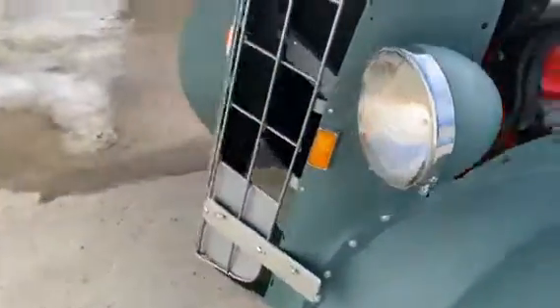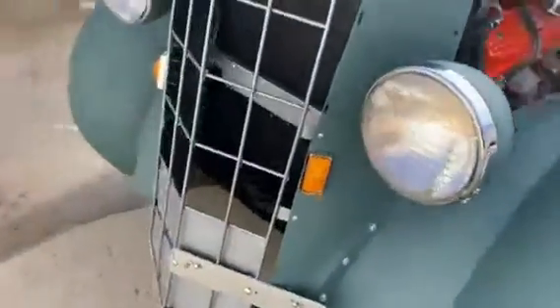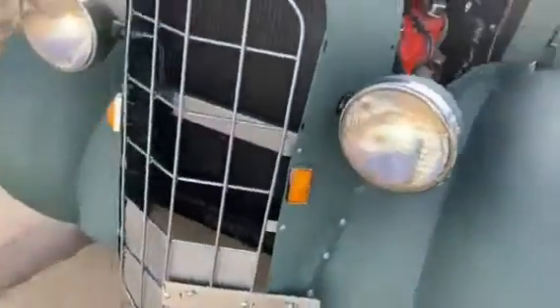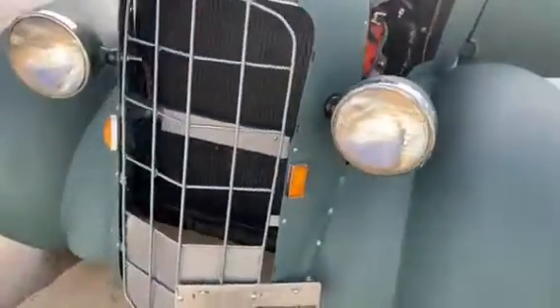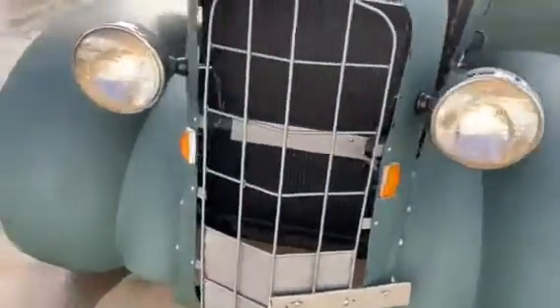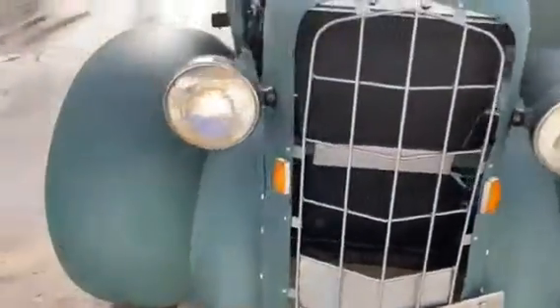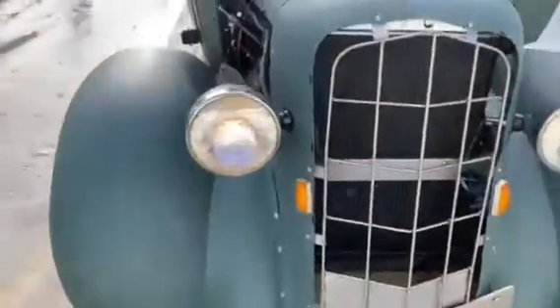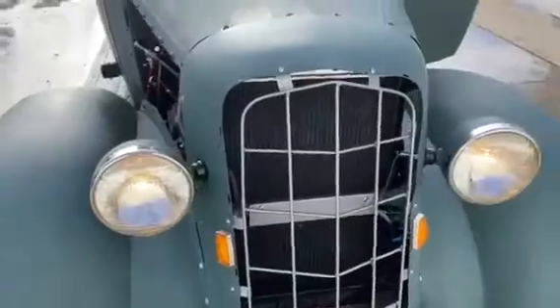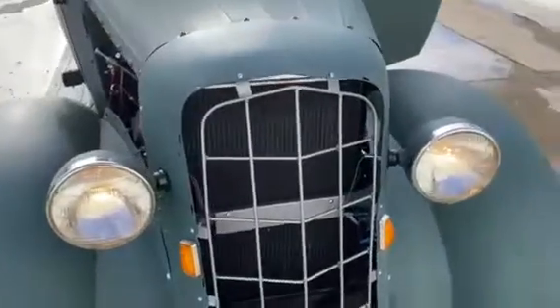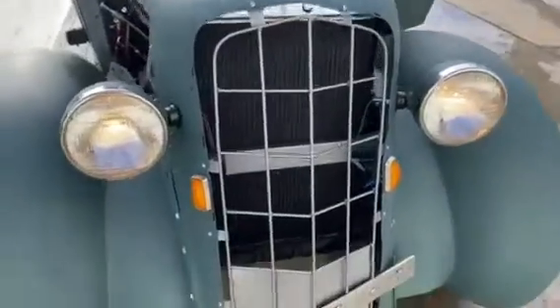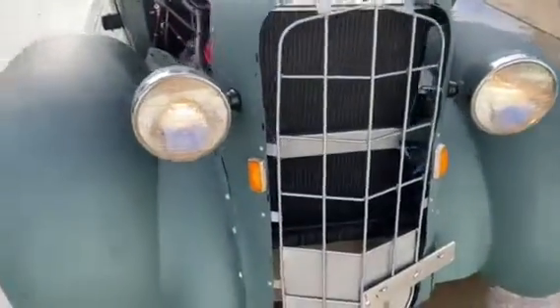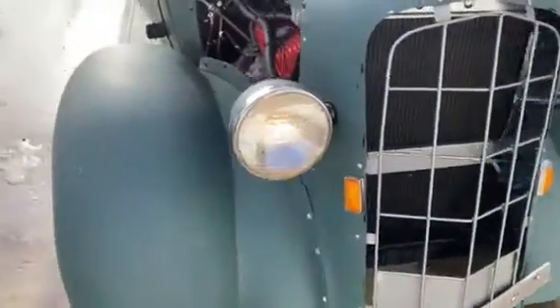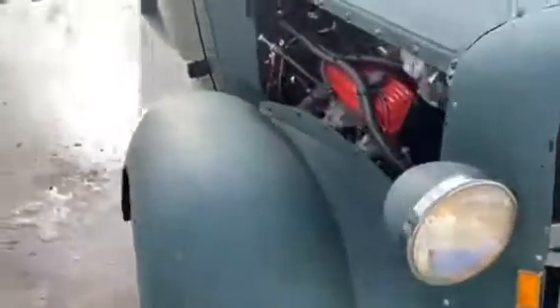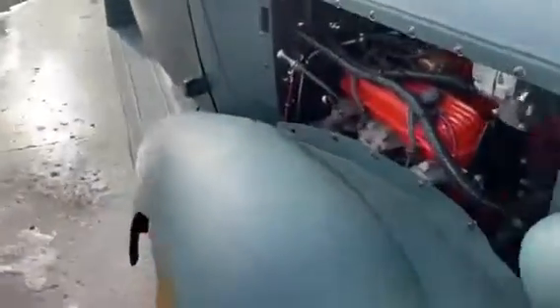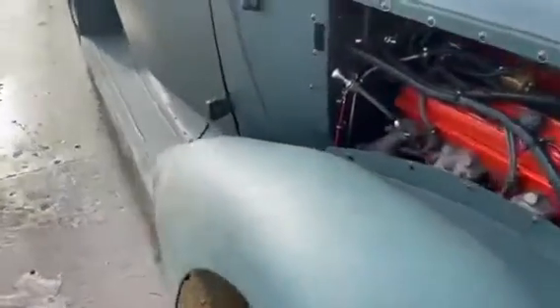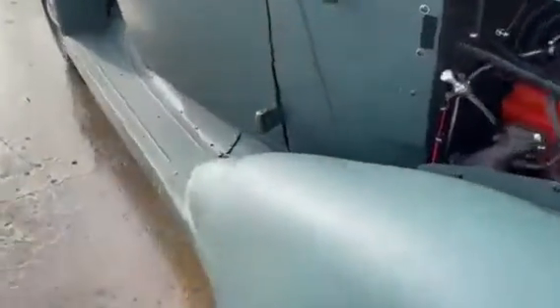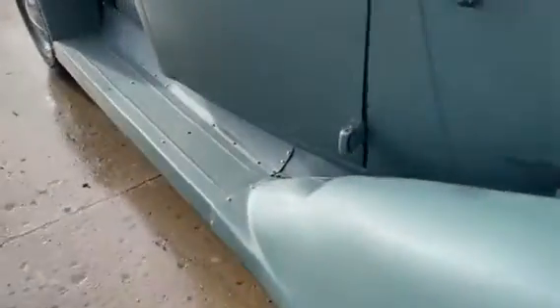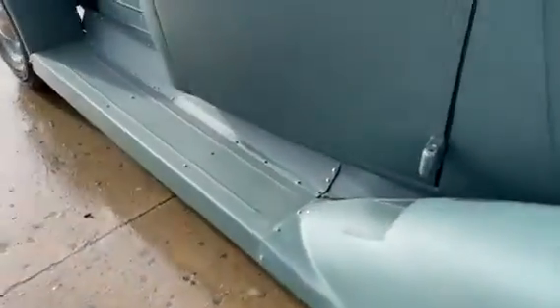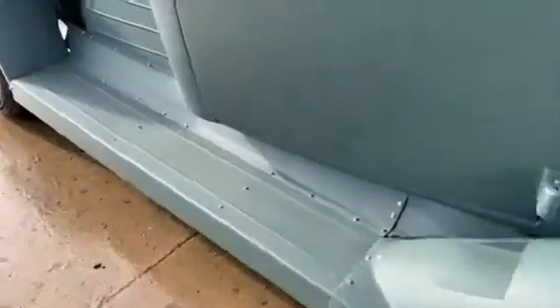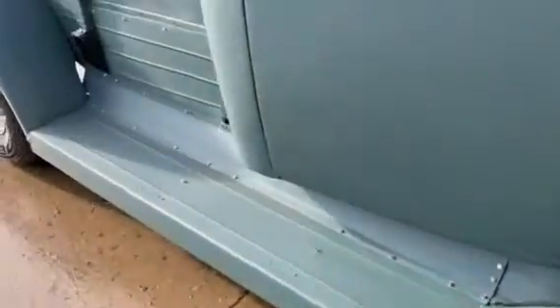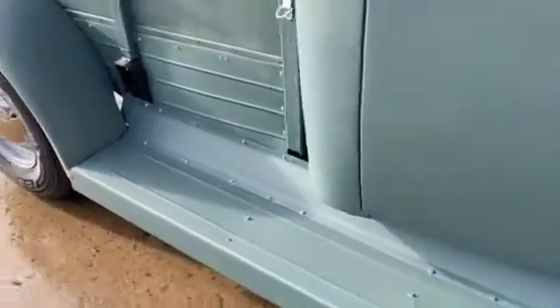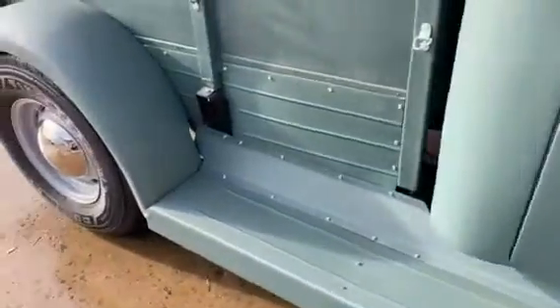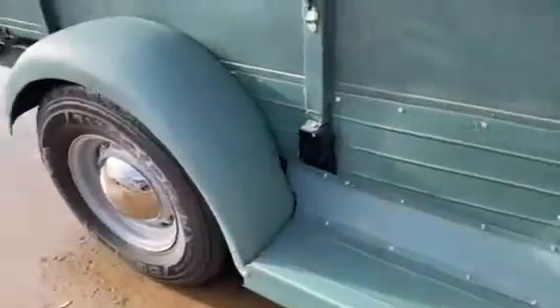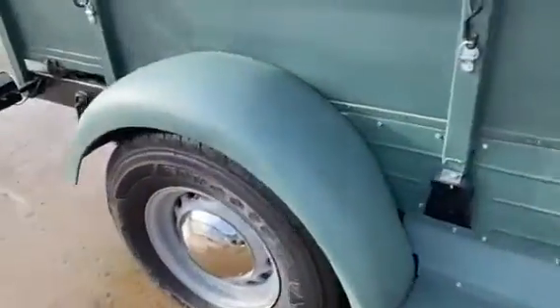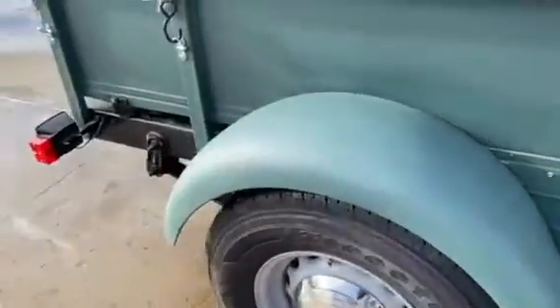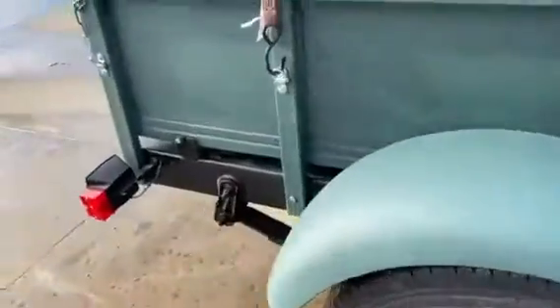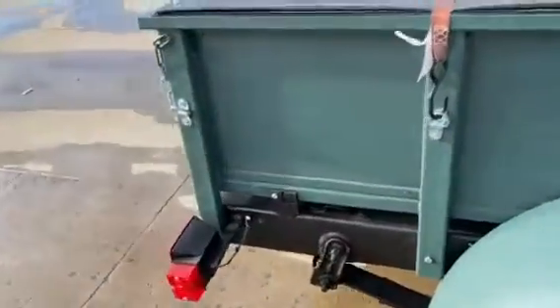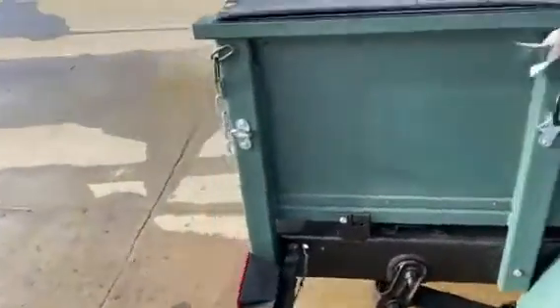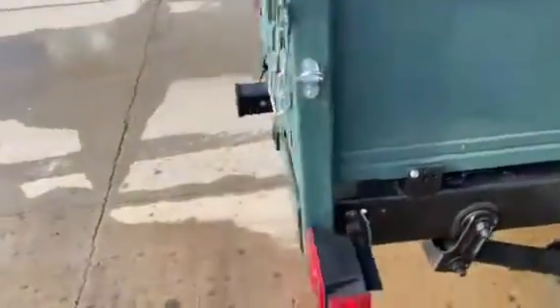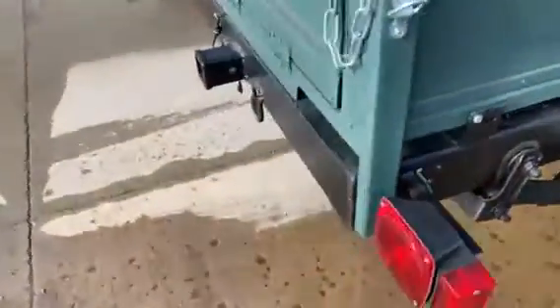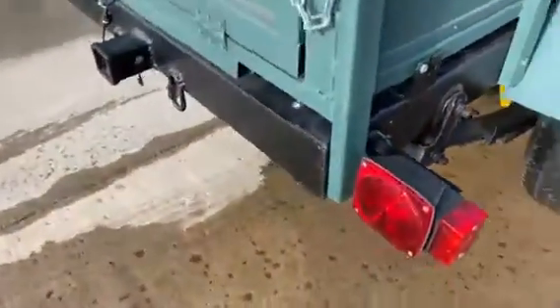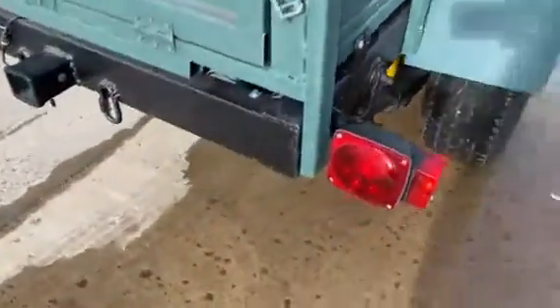Big old headlights on it, kind of a custom-made grille, some neat touches. Got this flat green paint on it. The box is custom-made.